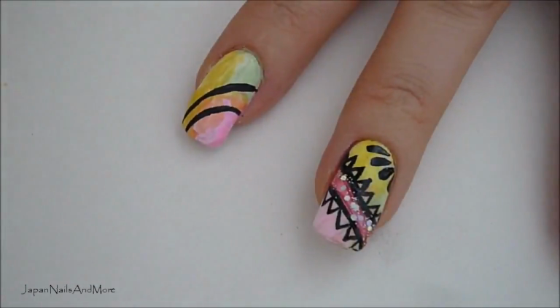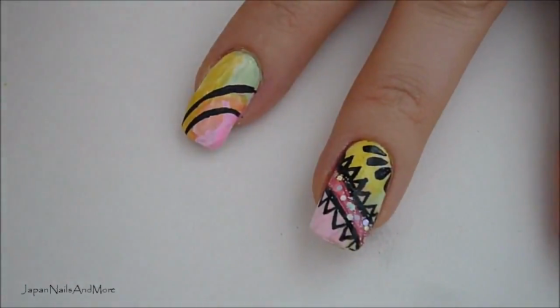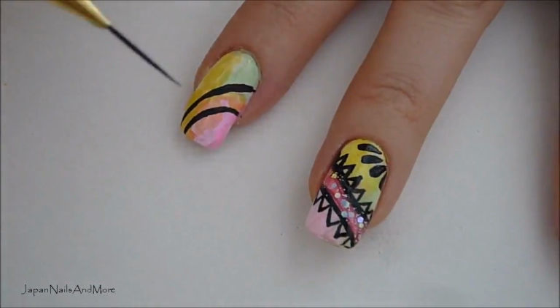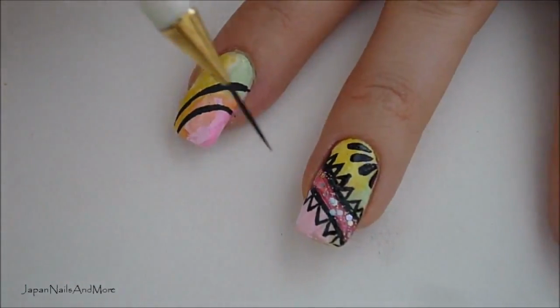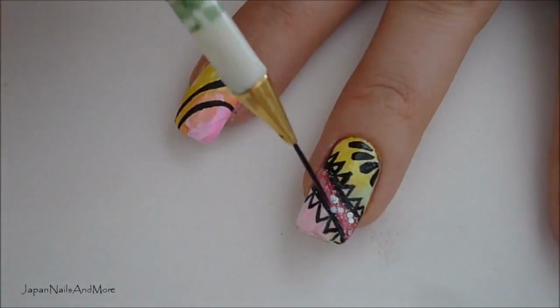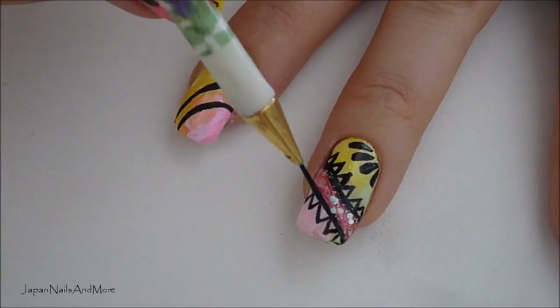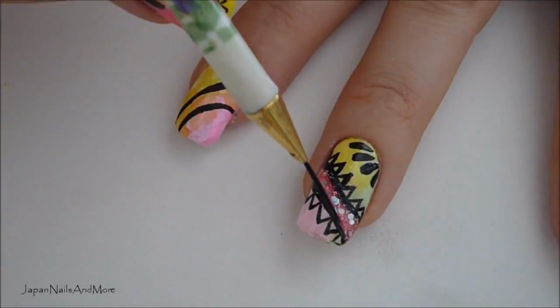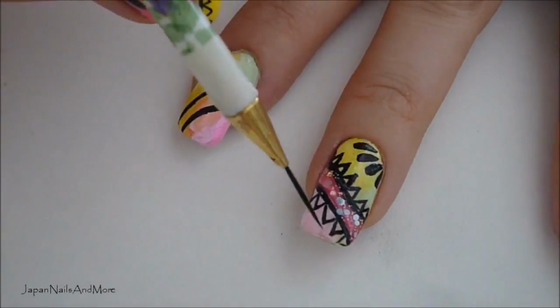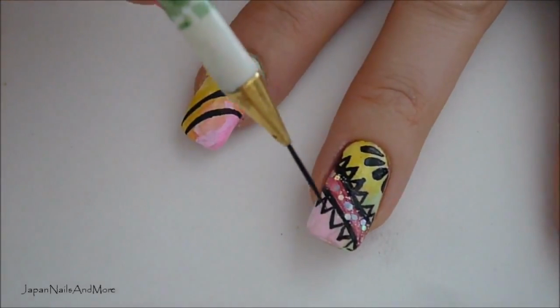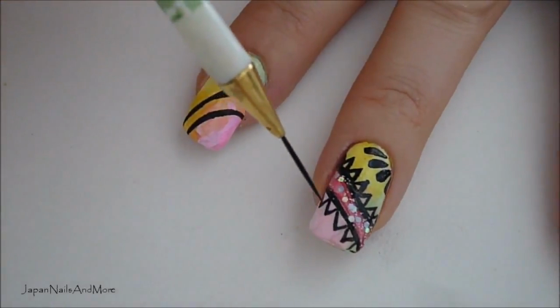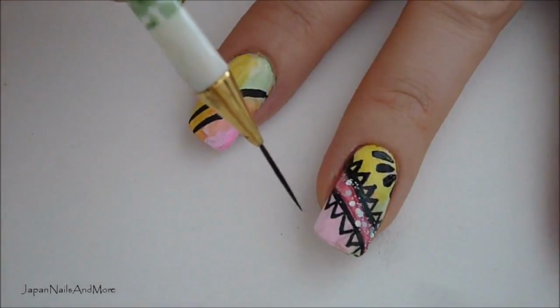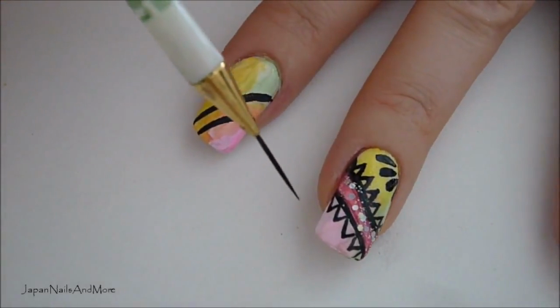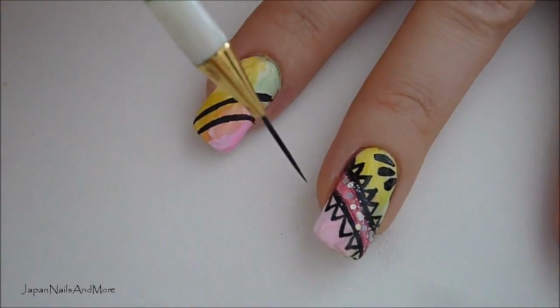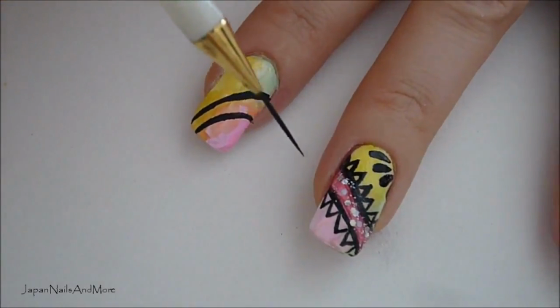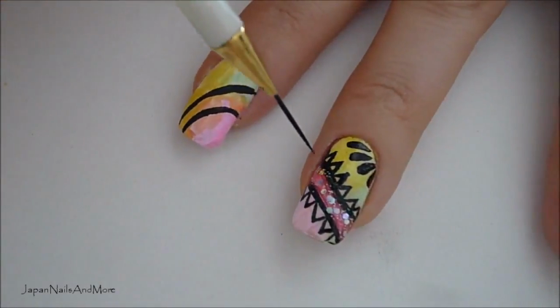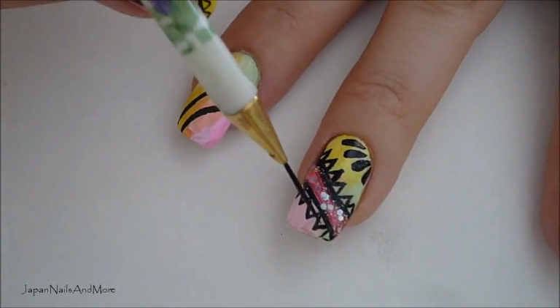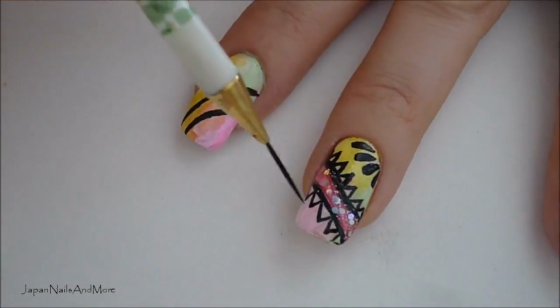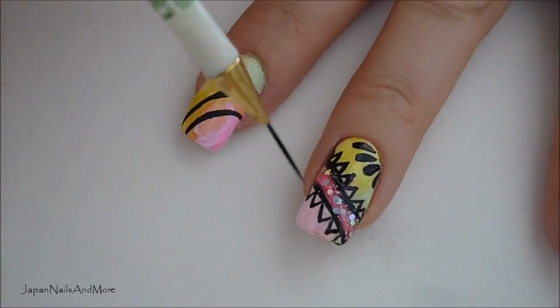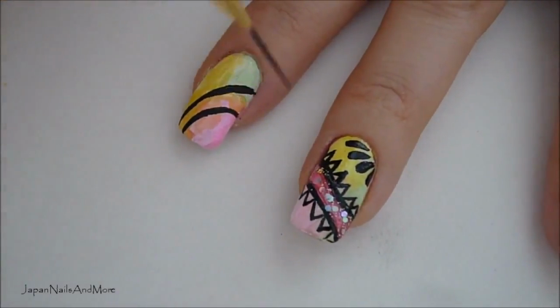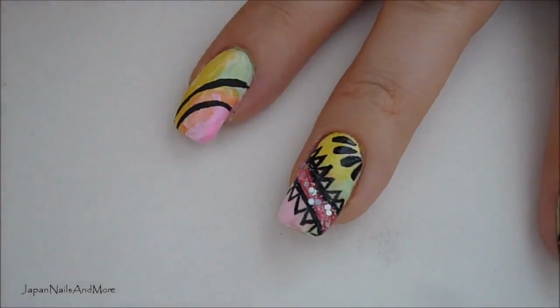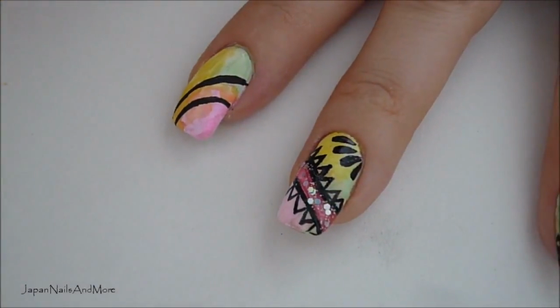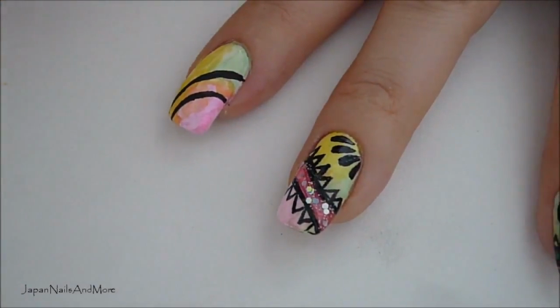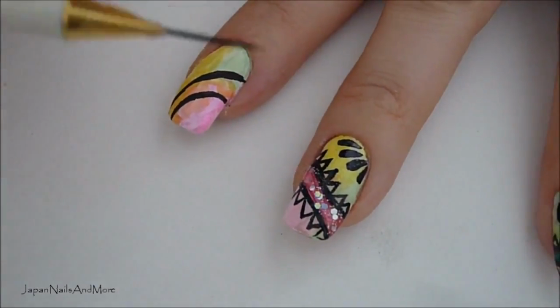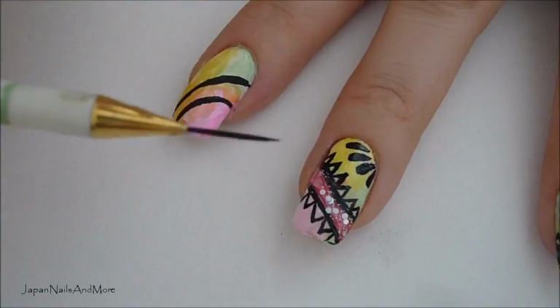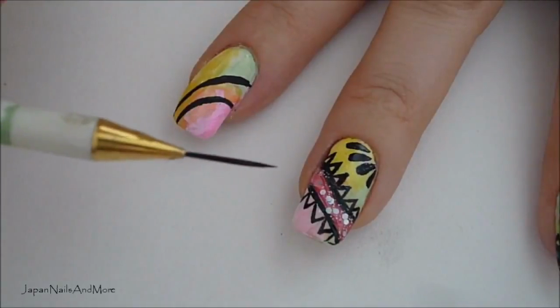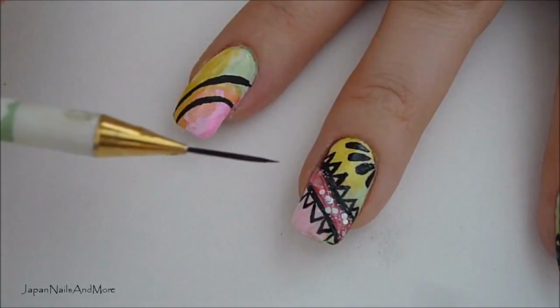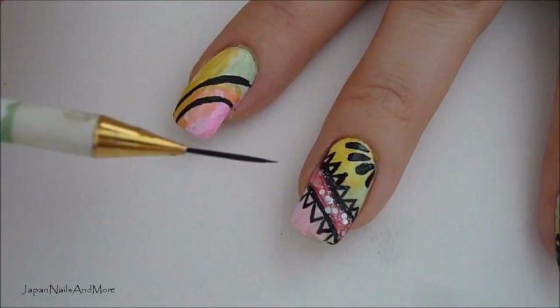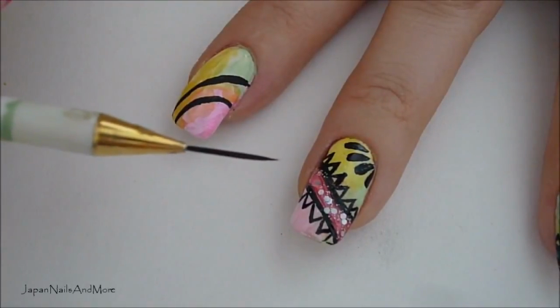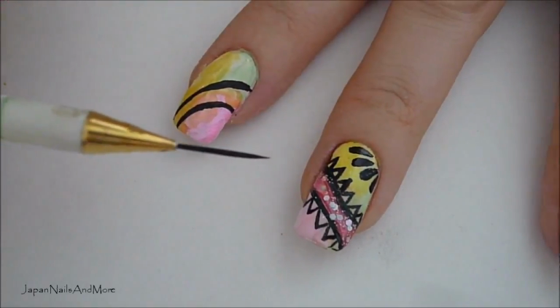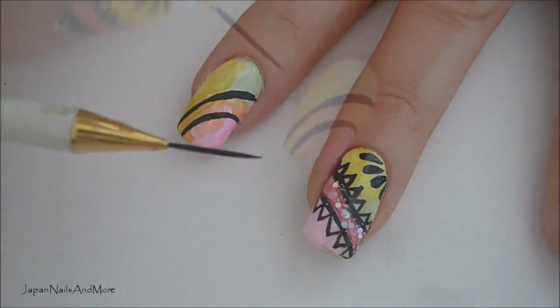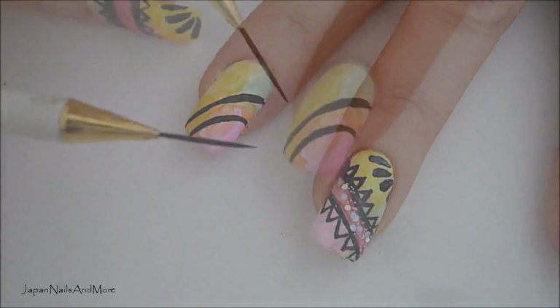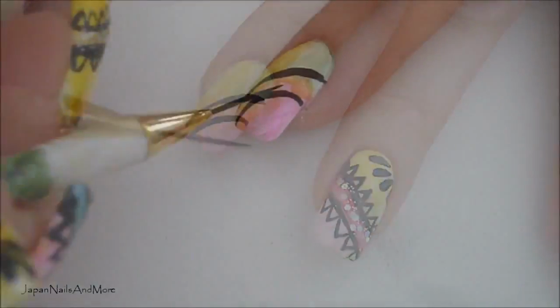Next I'm going to be working on these zigzag triangles on the tip, and I'm going to be using the same striping brush.